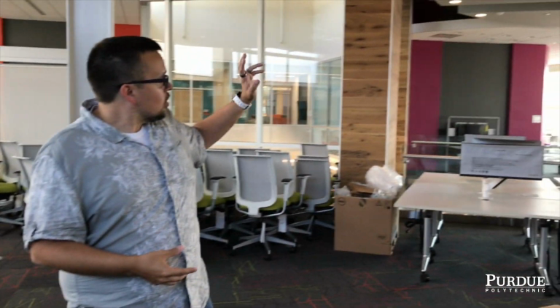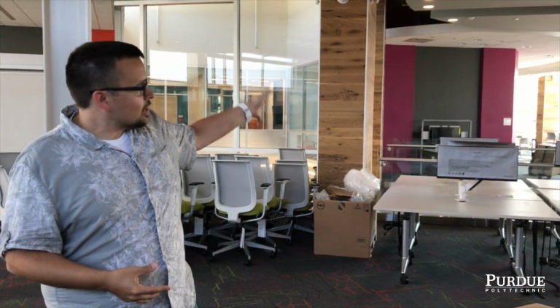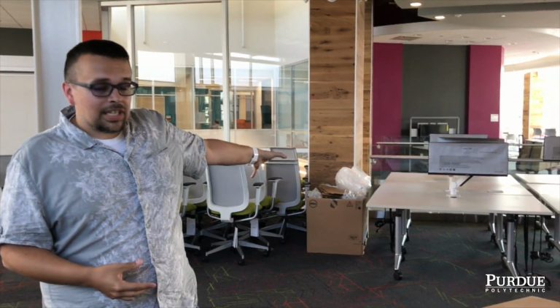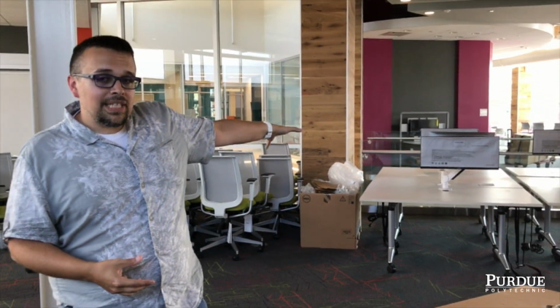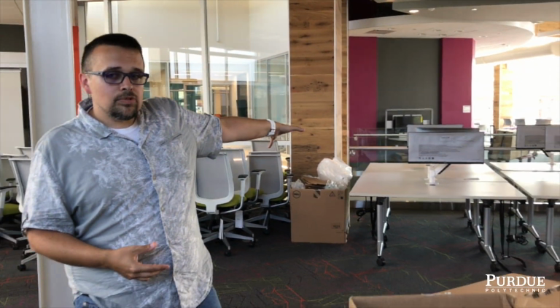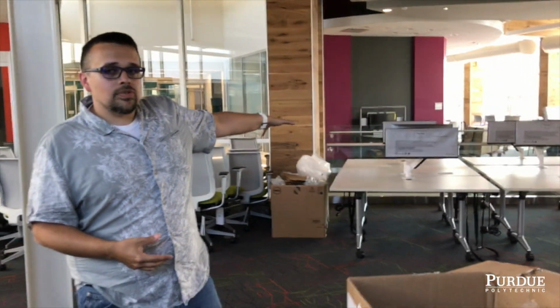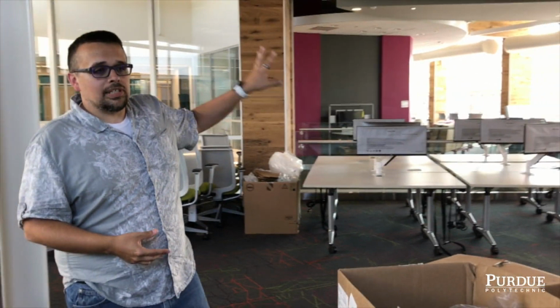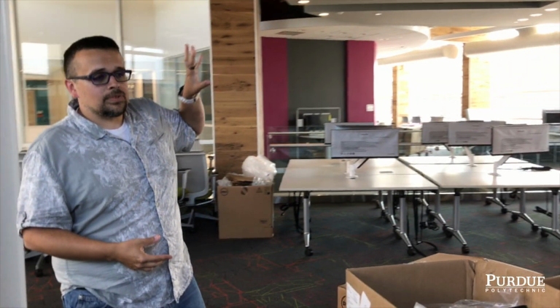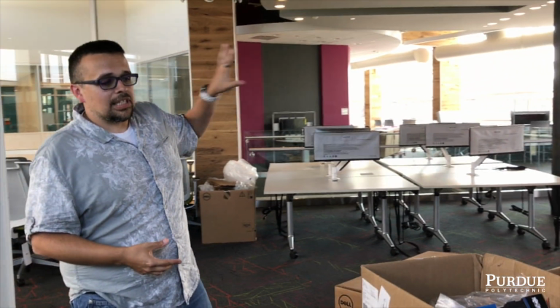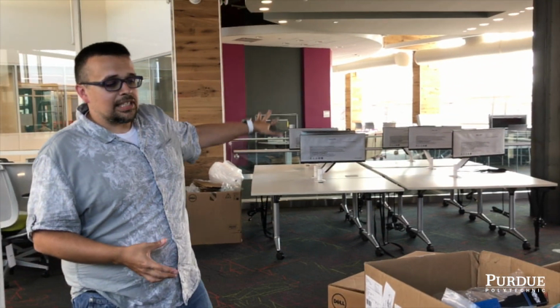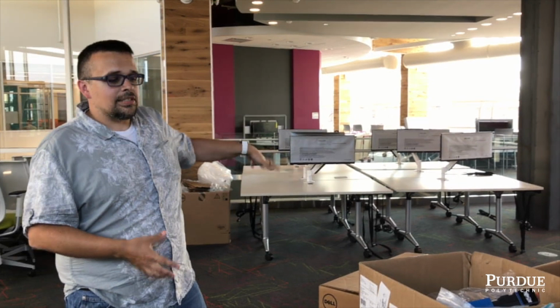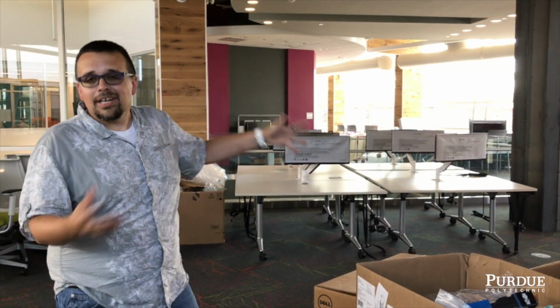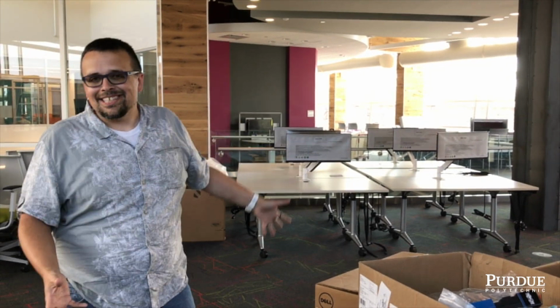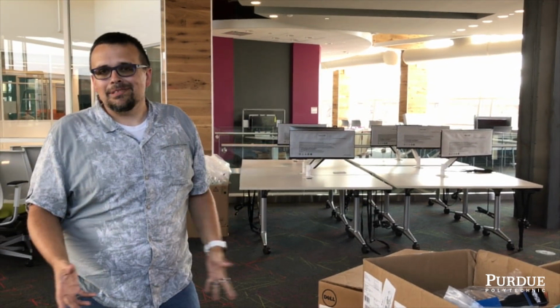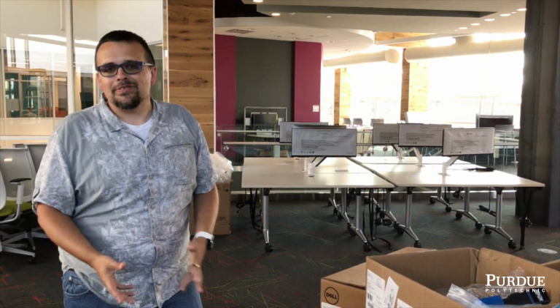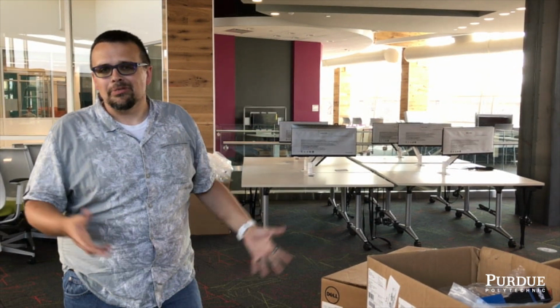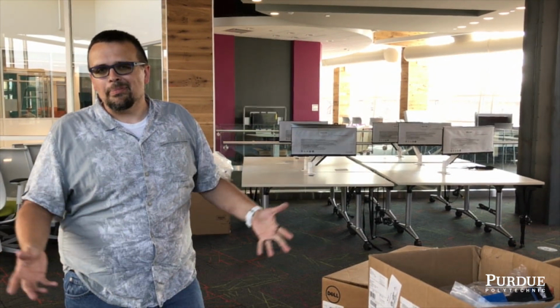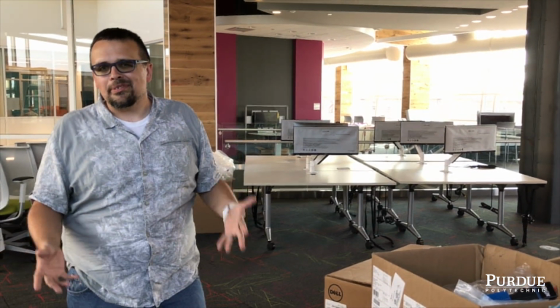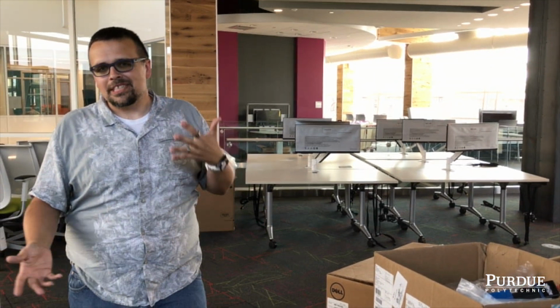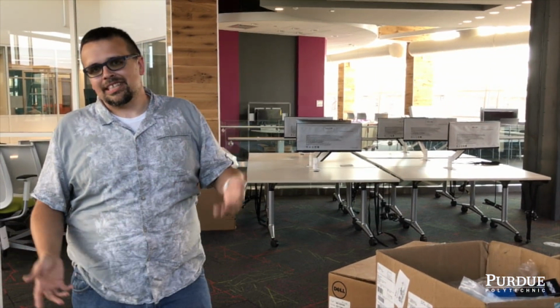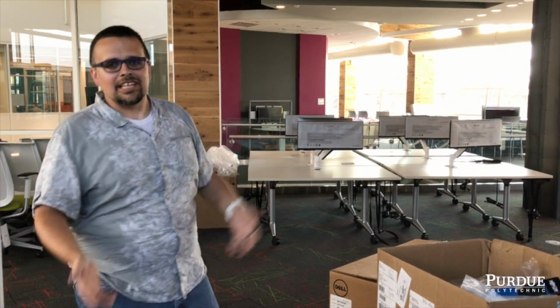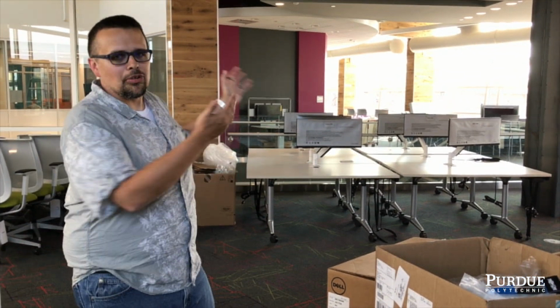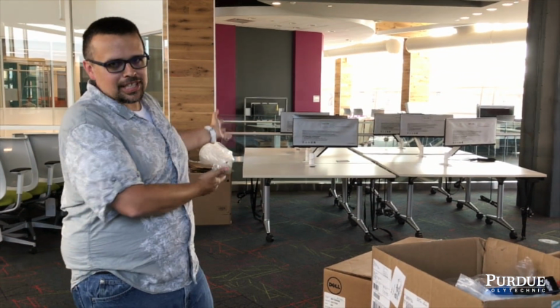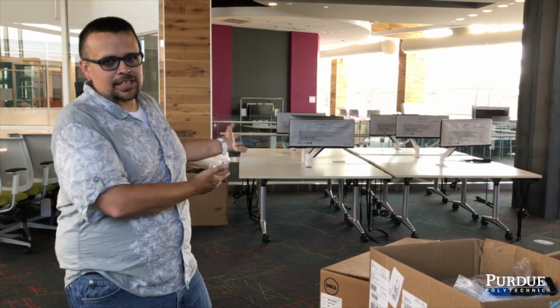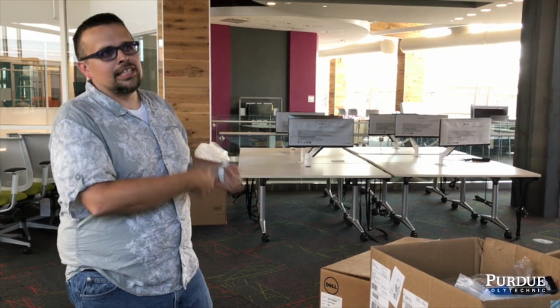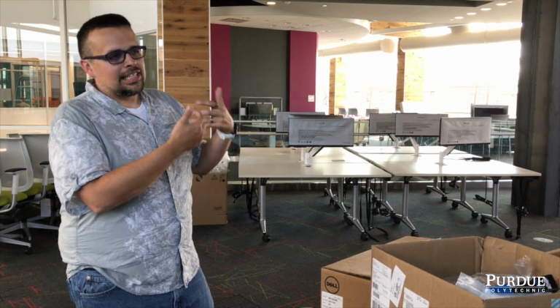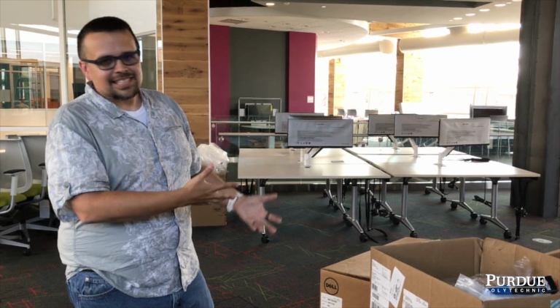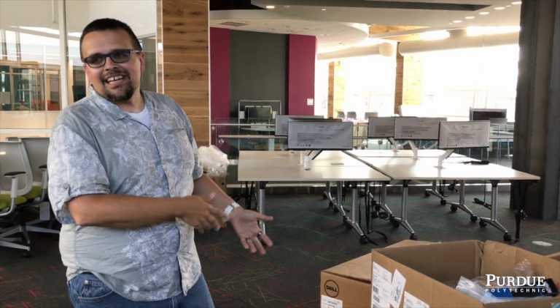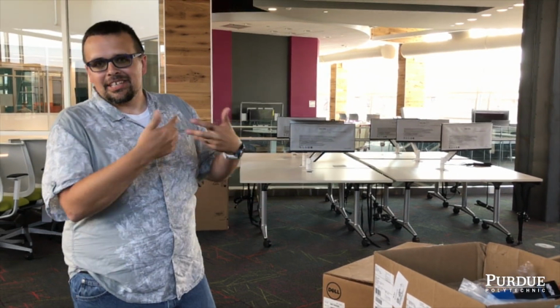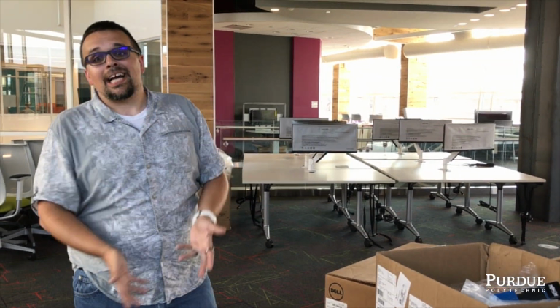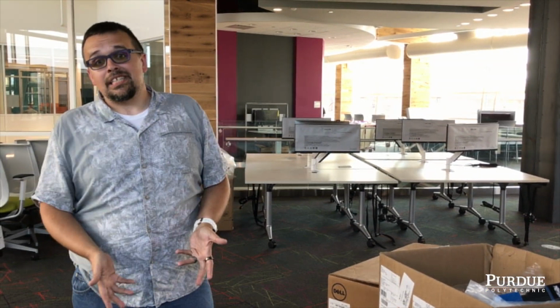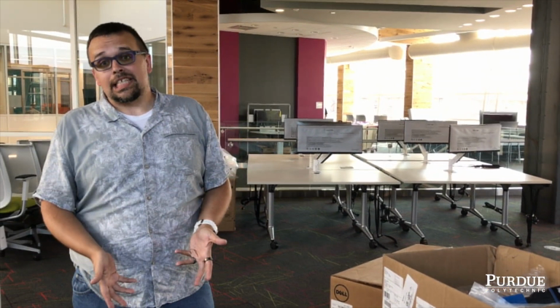Over there we have meeting rooms, so in case they need quiet time or if they need a whiteboard or something else like that, they can go over there, test that out, and then come back in here again.